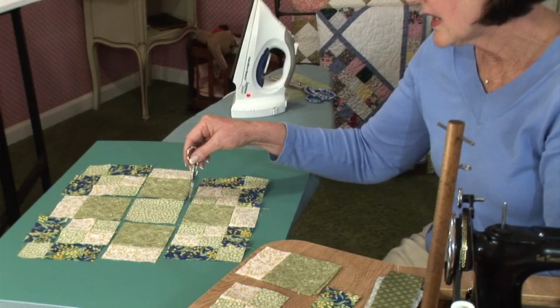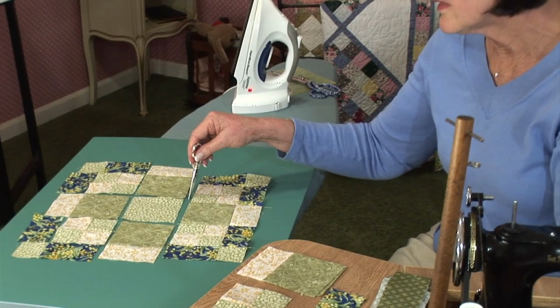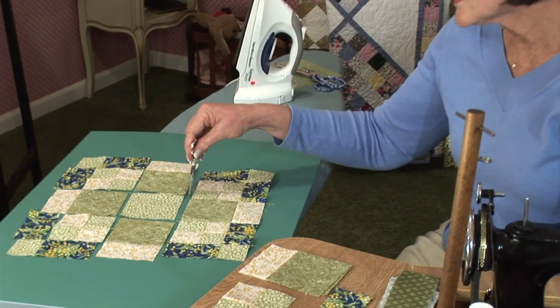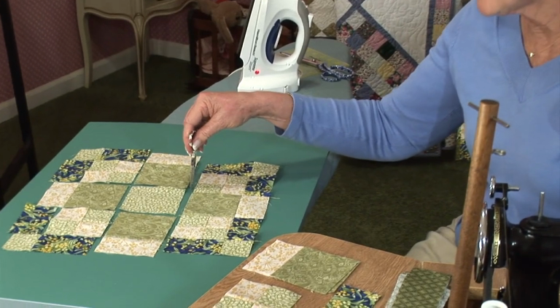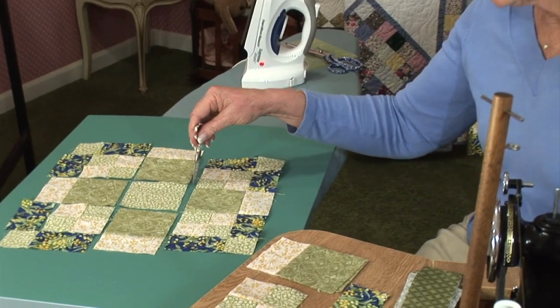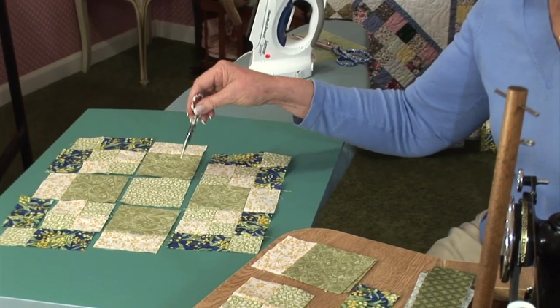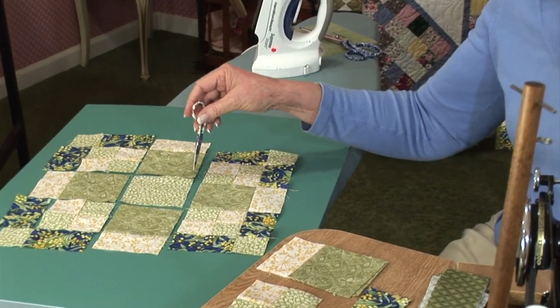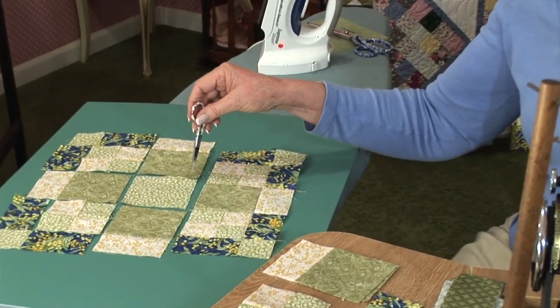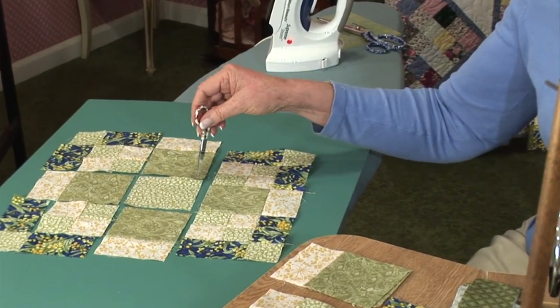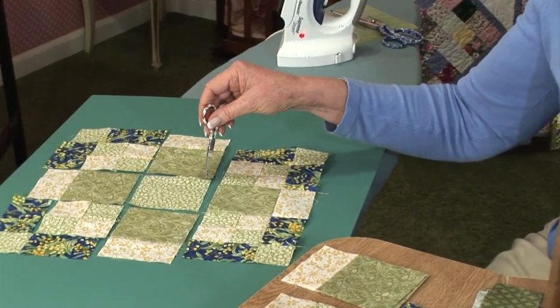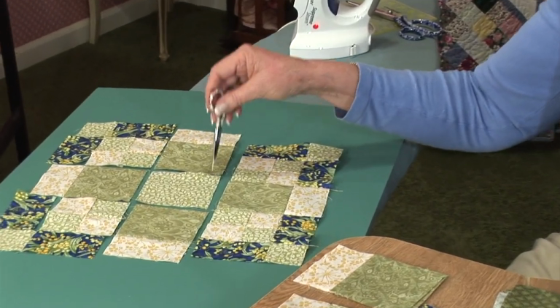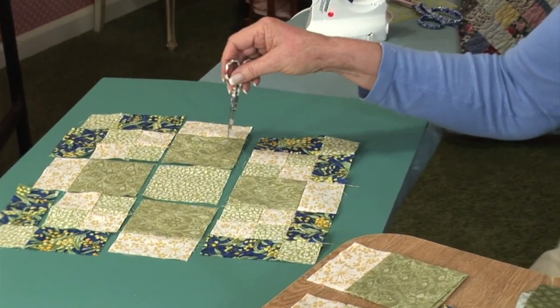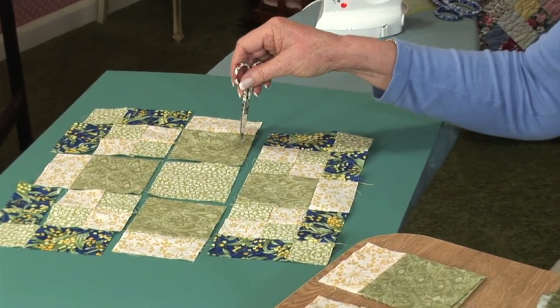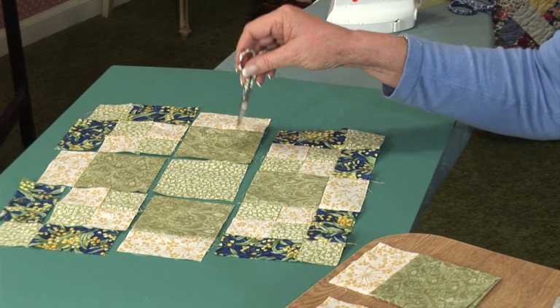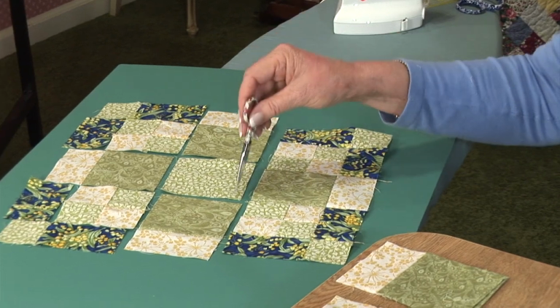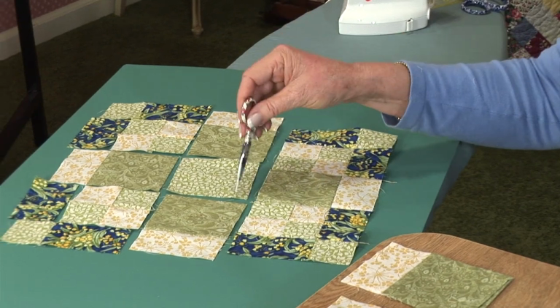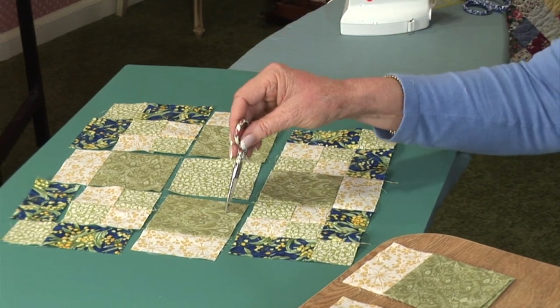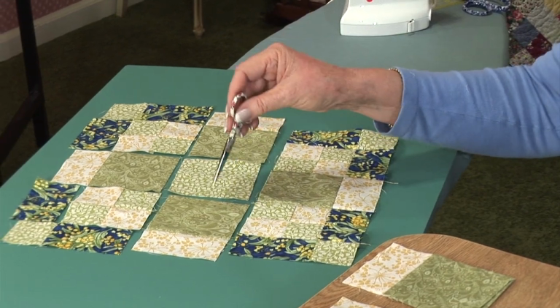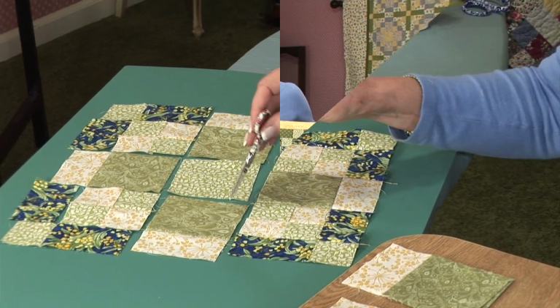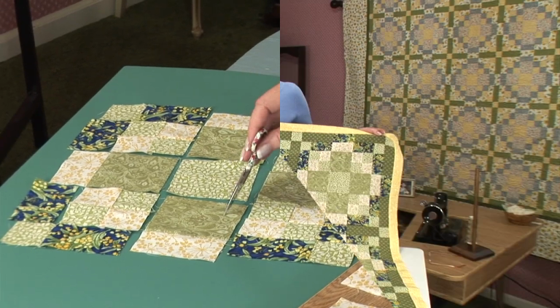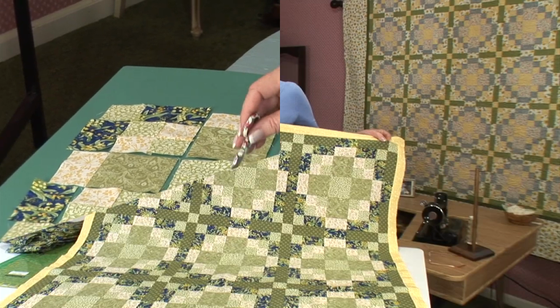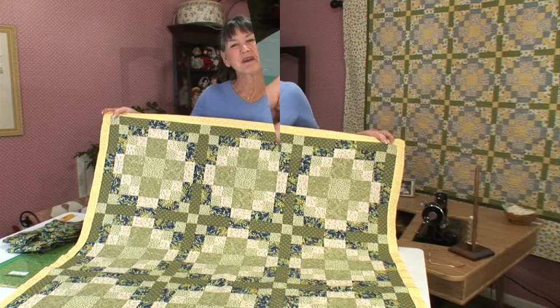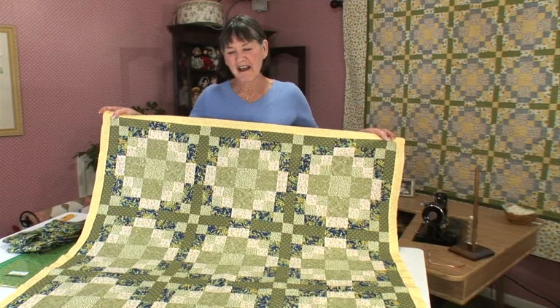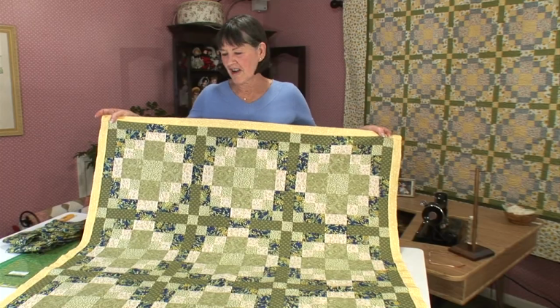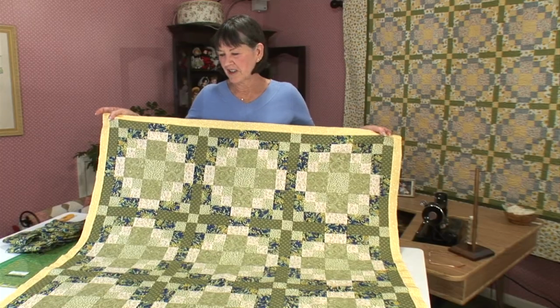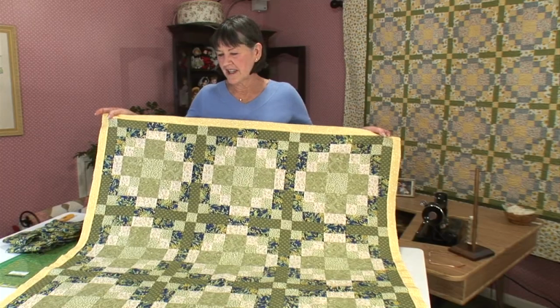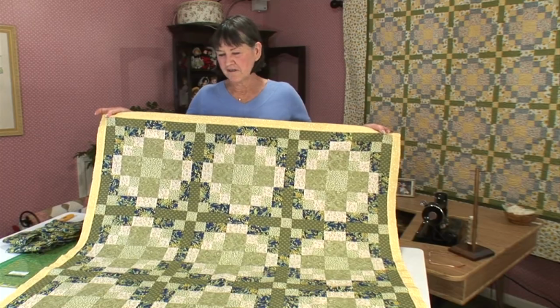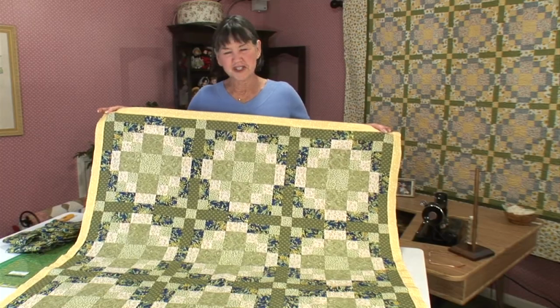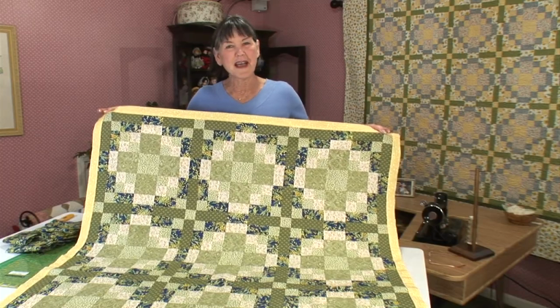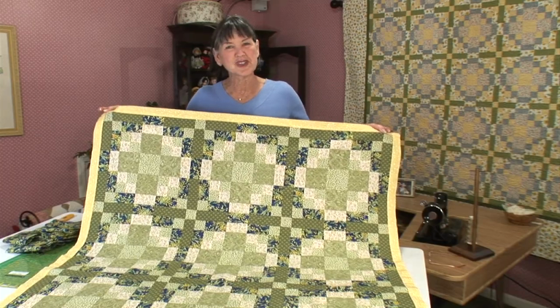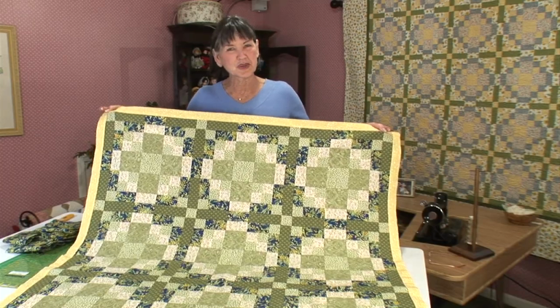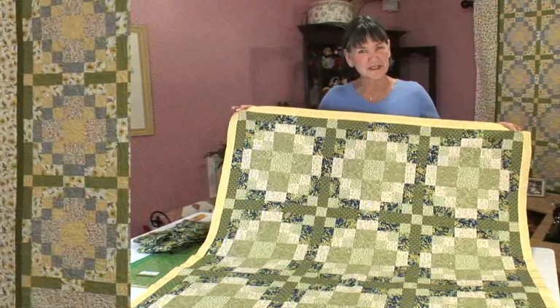This time we're going to press the seams towards the outside. Here we have our lovely finished Family Circle quilt.